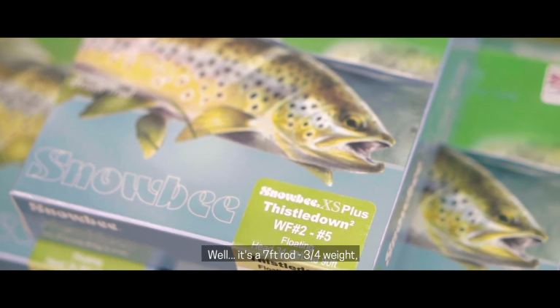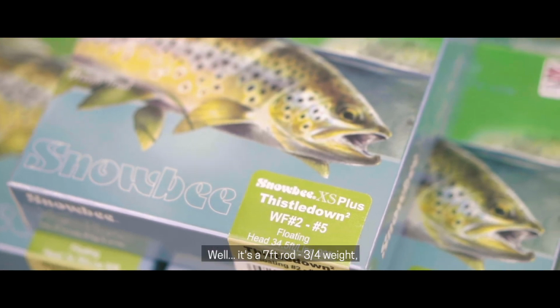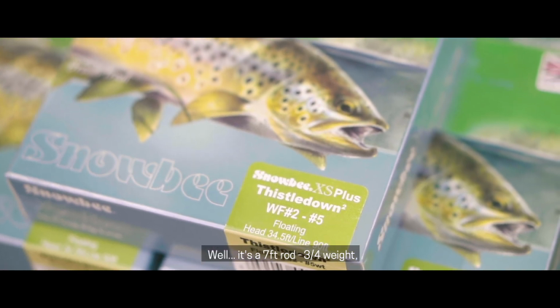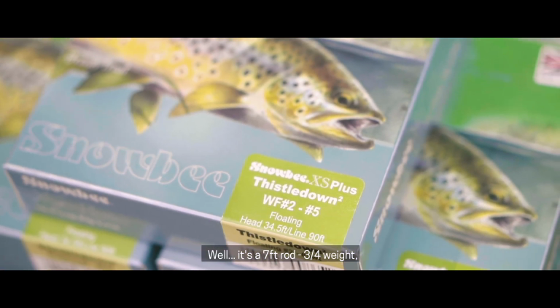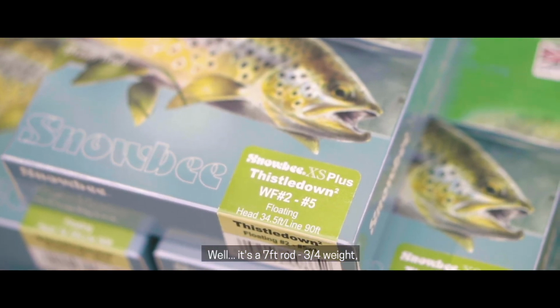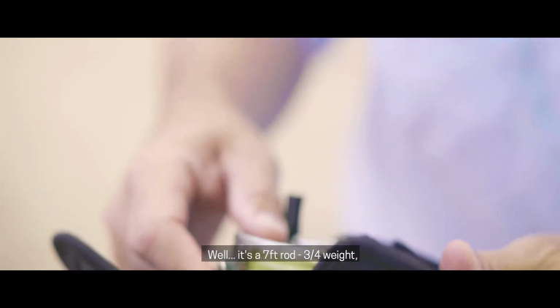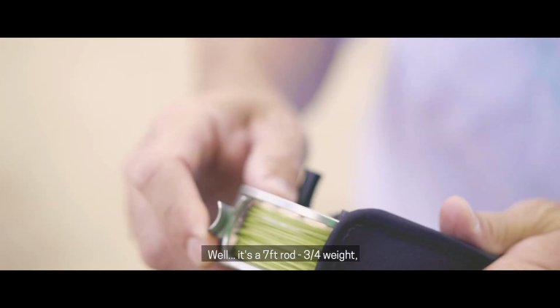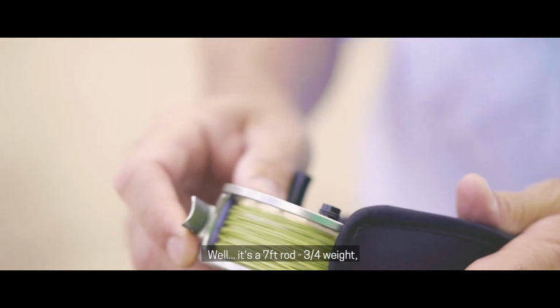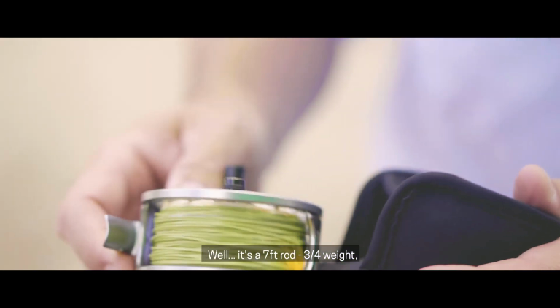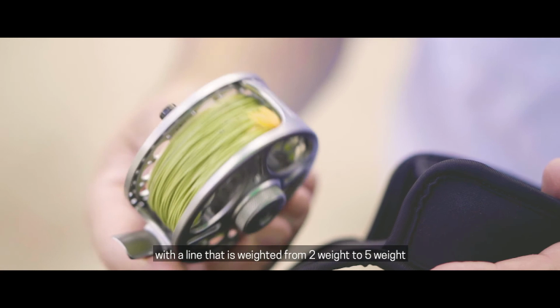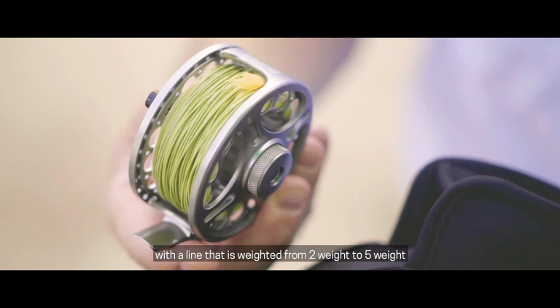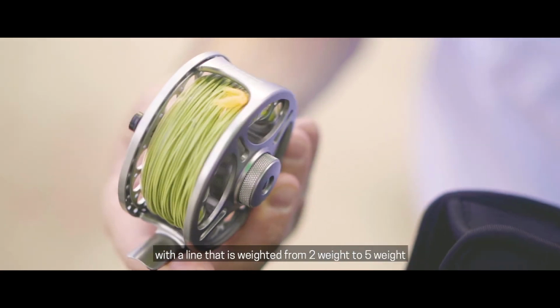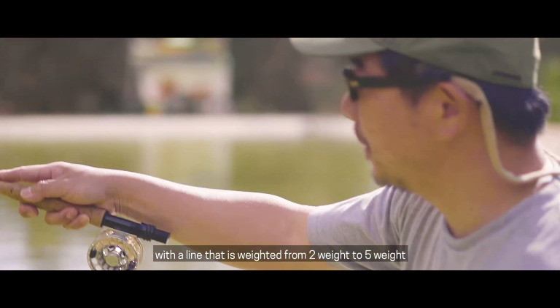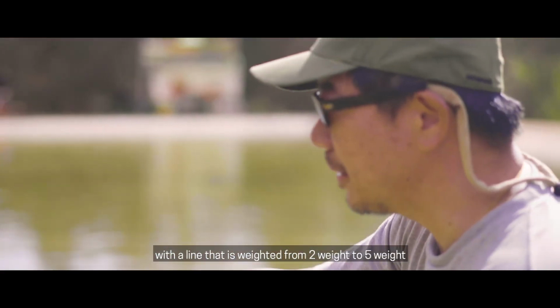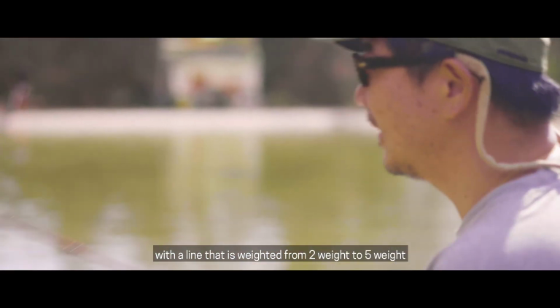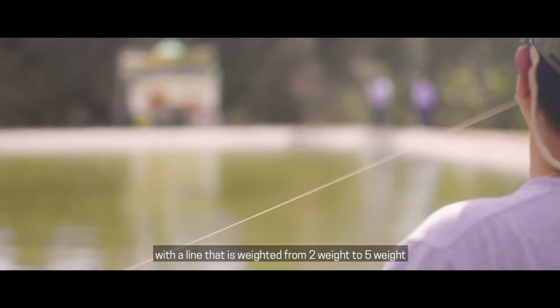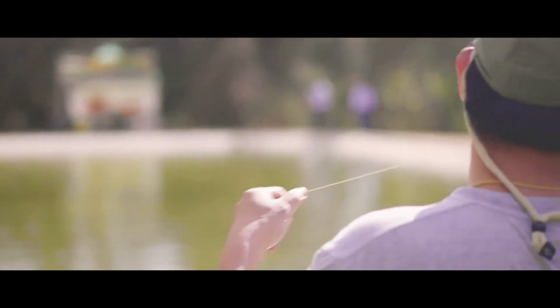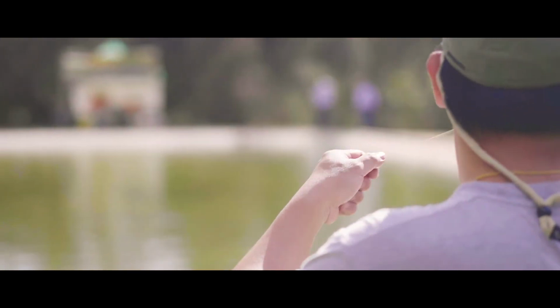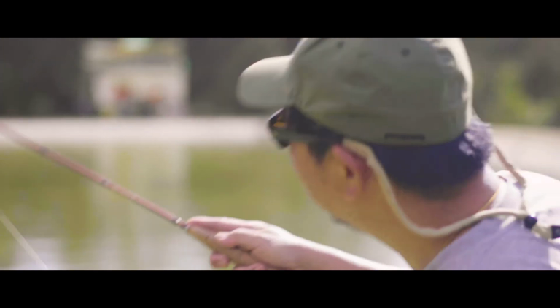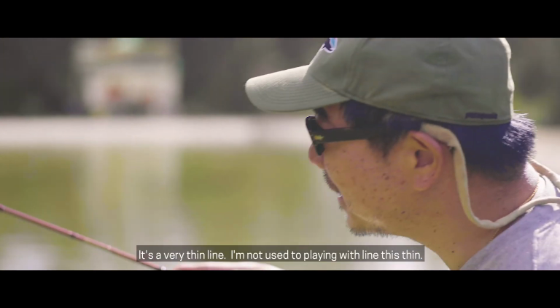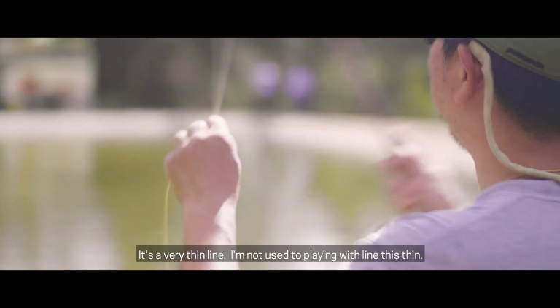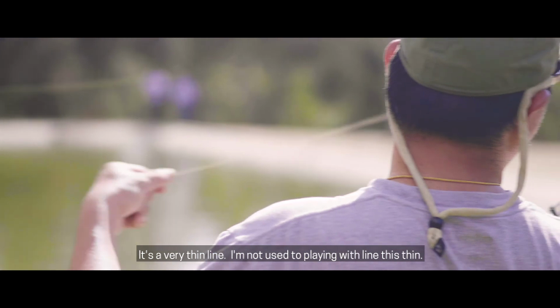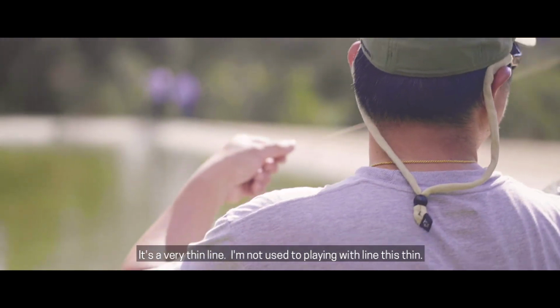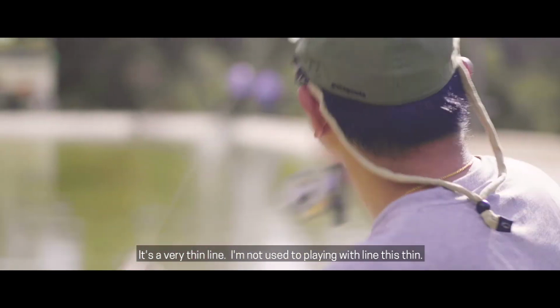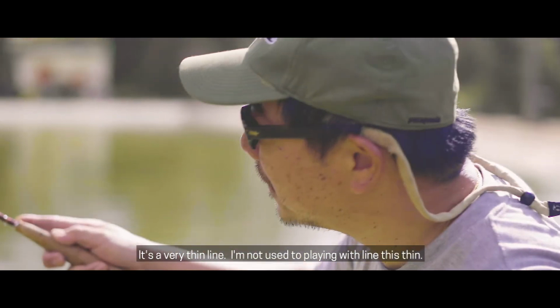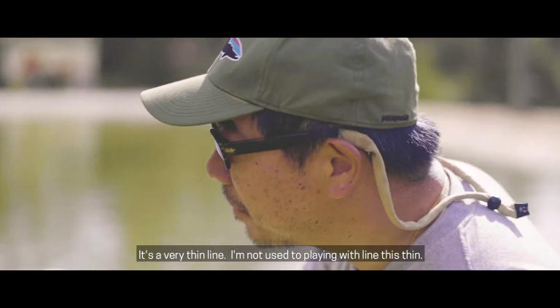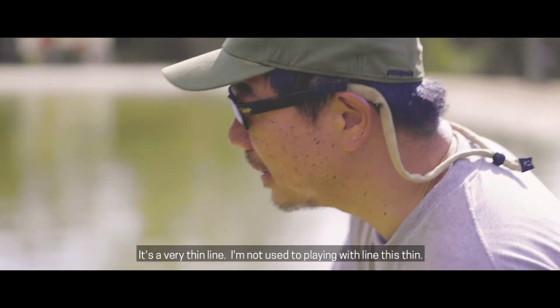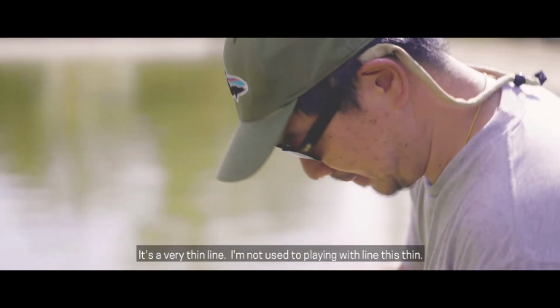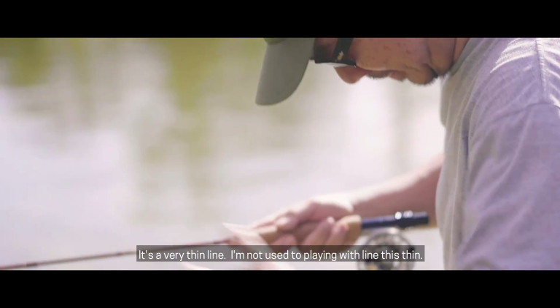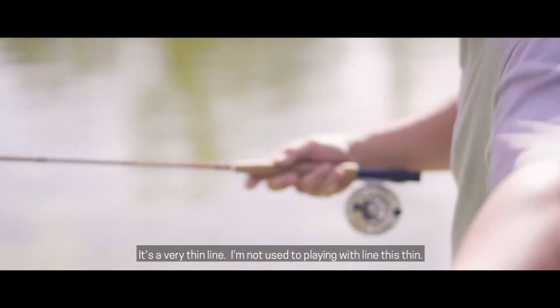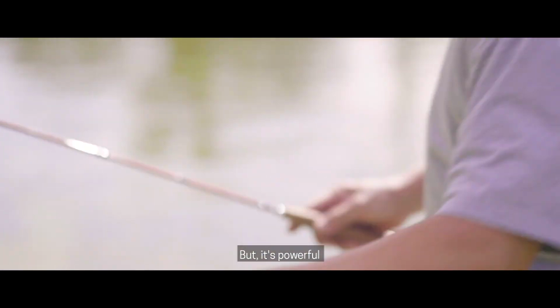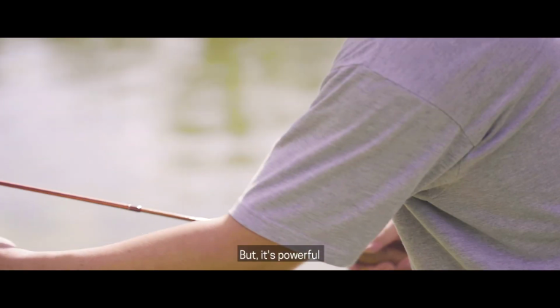It's a seven-foot rod, three-four weight, with a line that is rated from two weight to five weight. And it's a very thin line. I'm not used to playing with line this thin, but it's powerful.